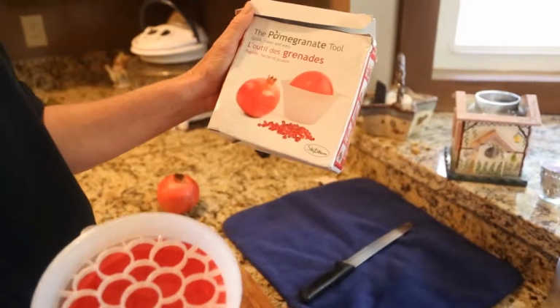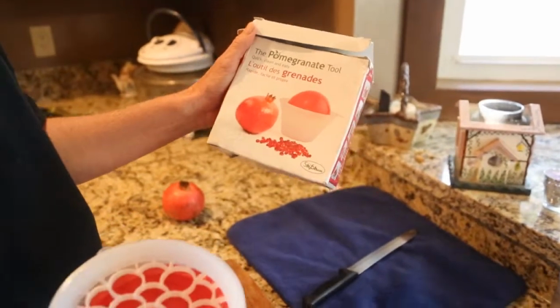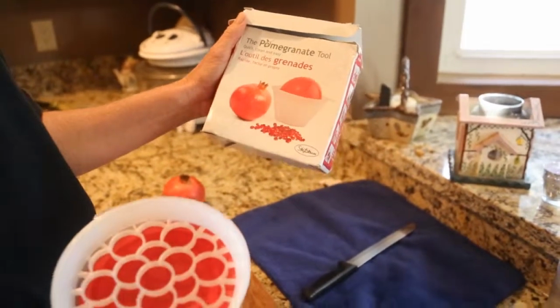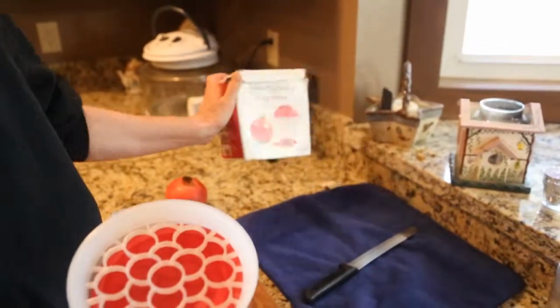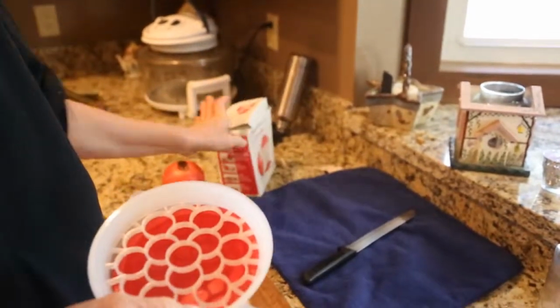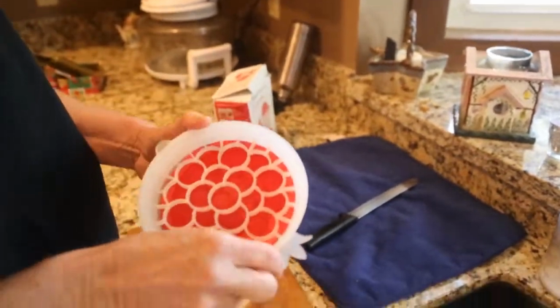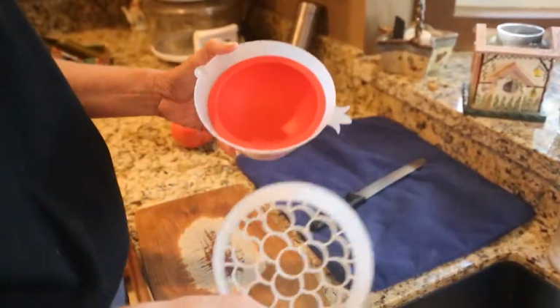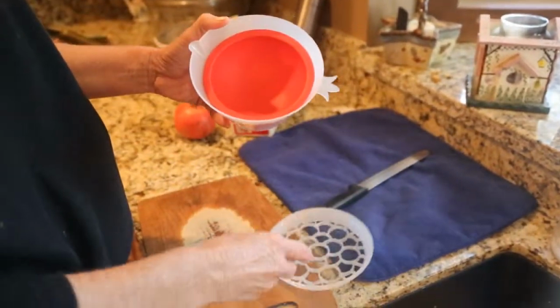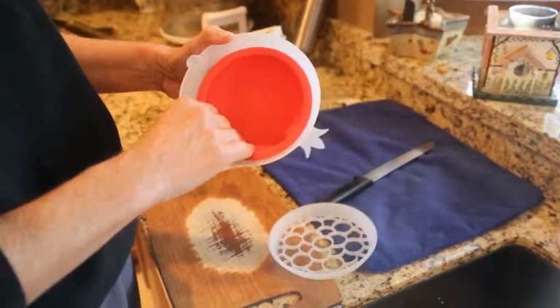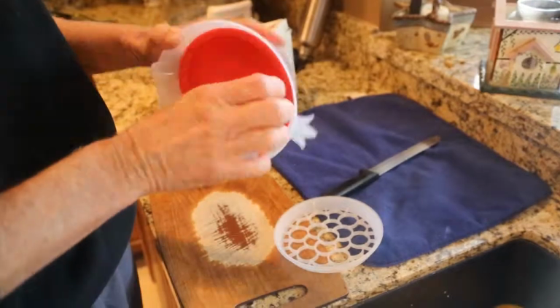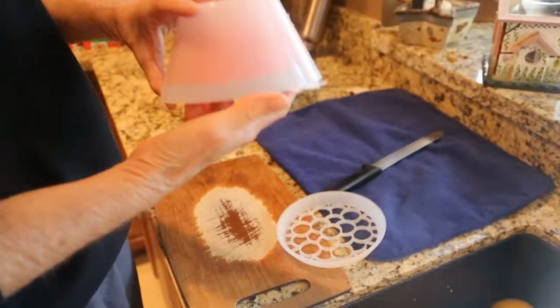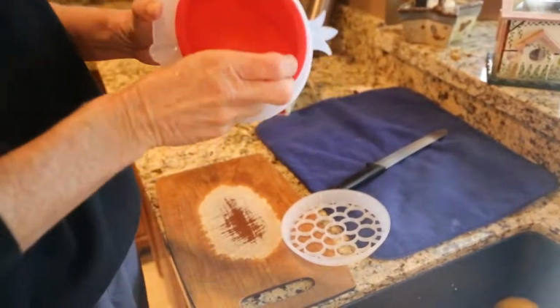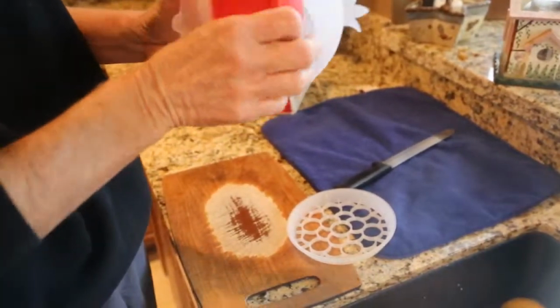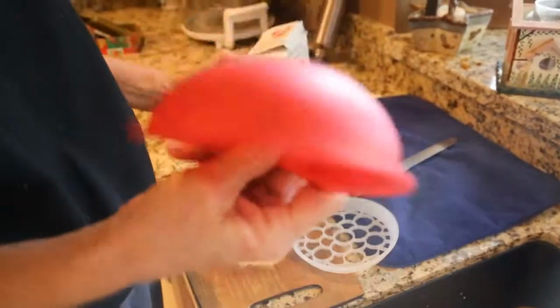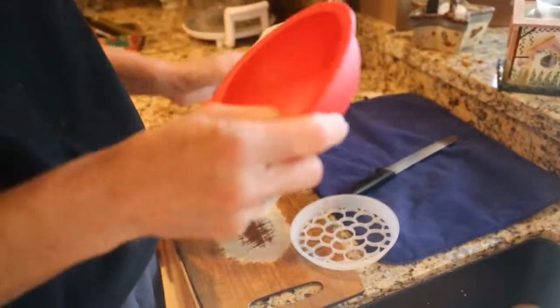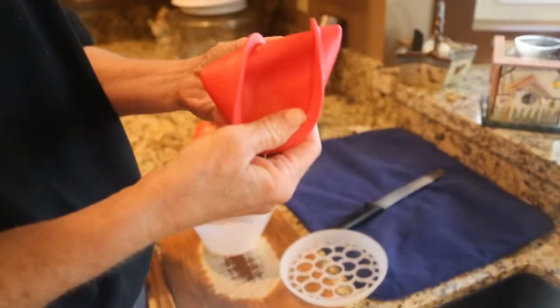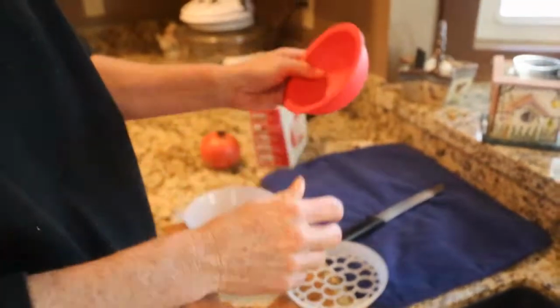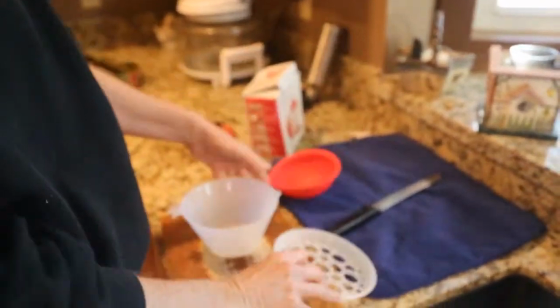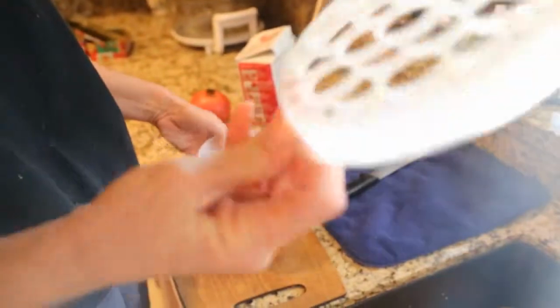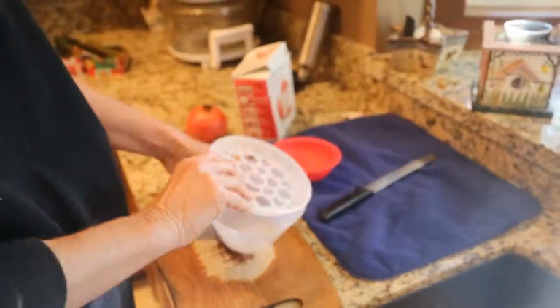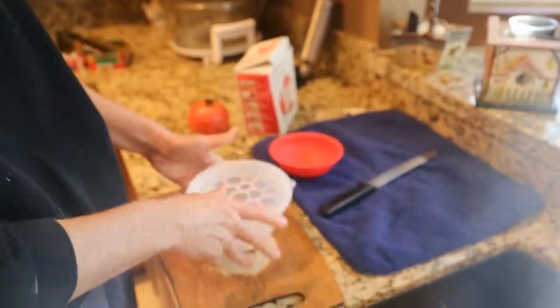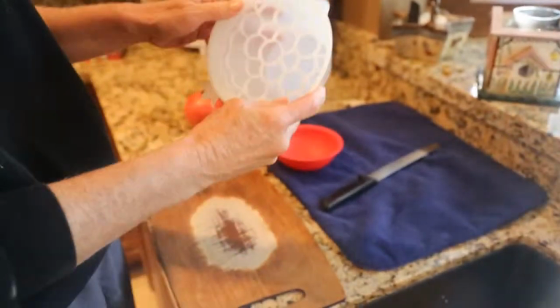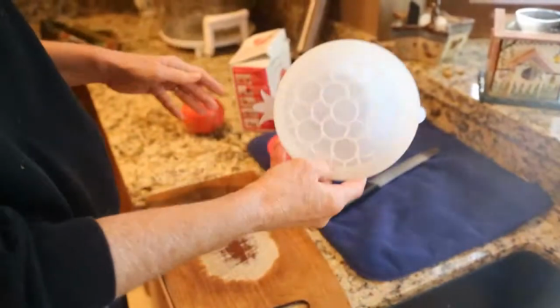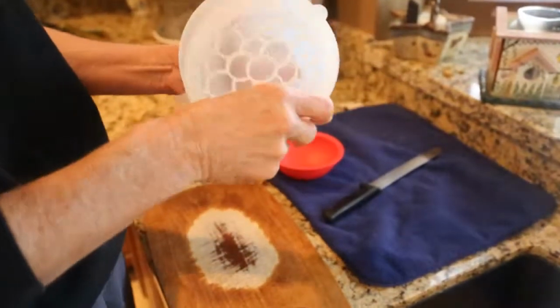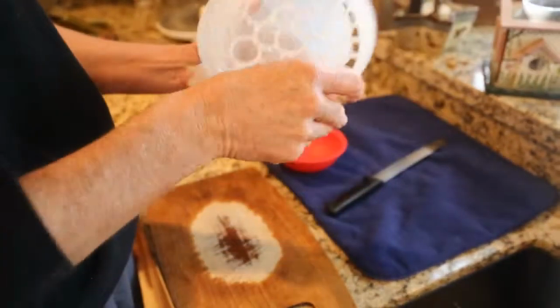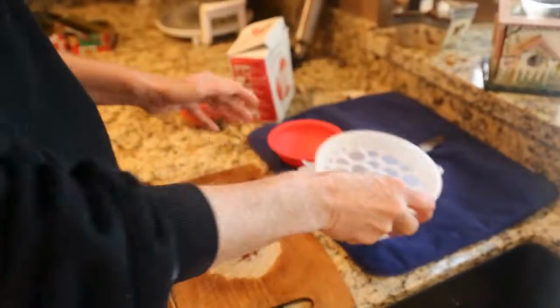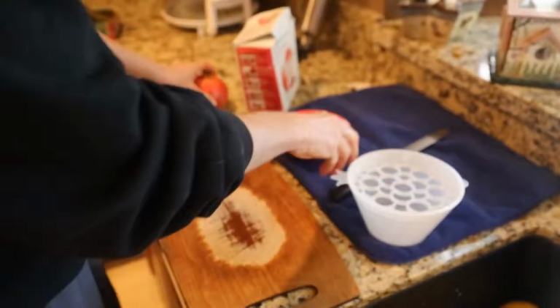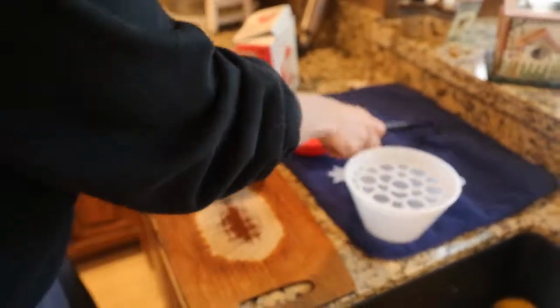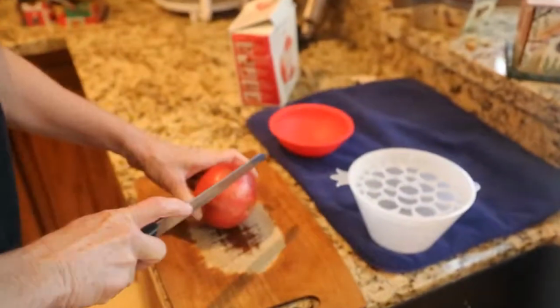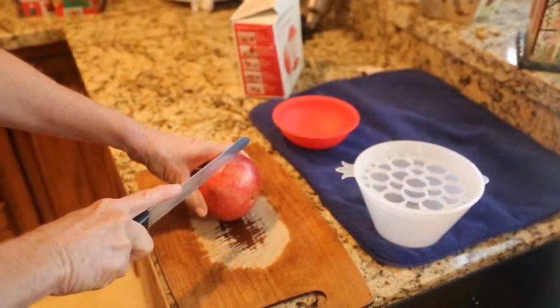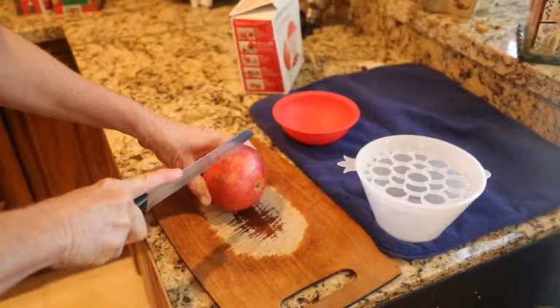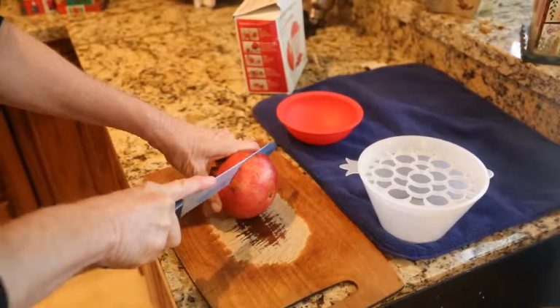I got it off Amazon. It was cheap. It consists of a bowl, a rubber gasket-like thing, and a strainer. All you do is set the strainer inside of the bowl and cut your pomegranate in half.